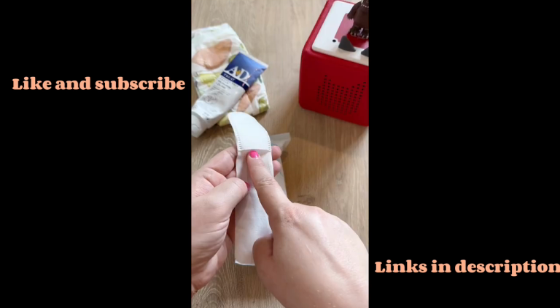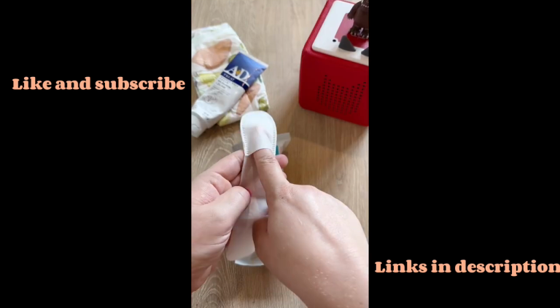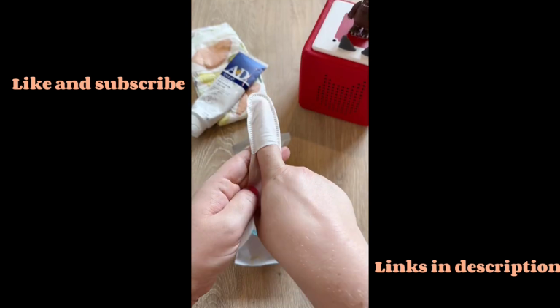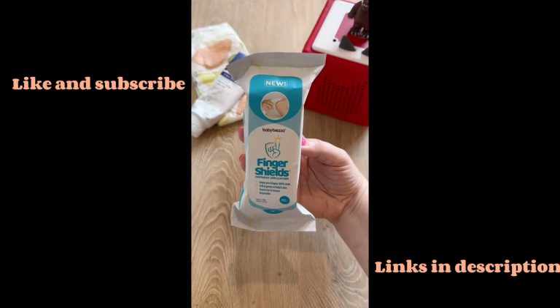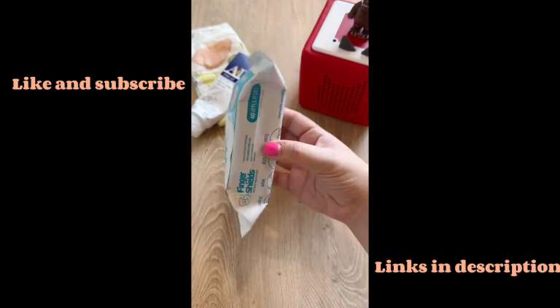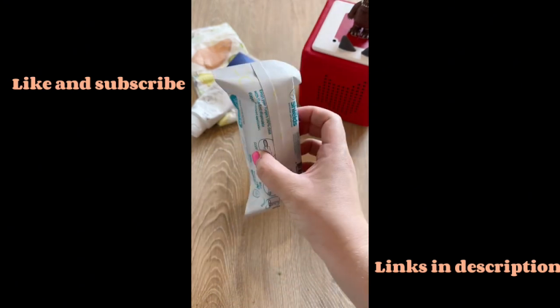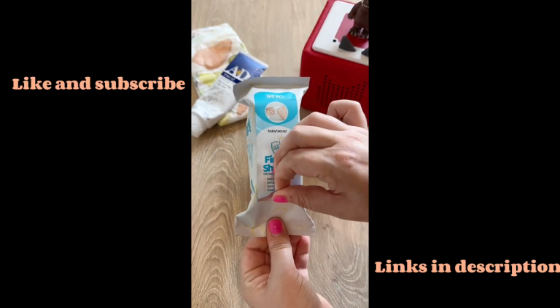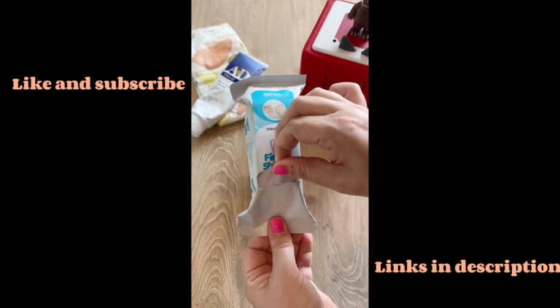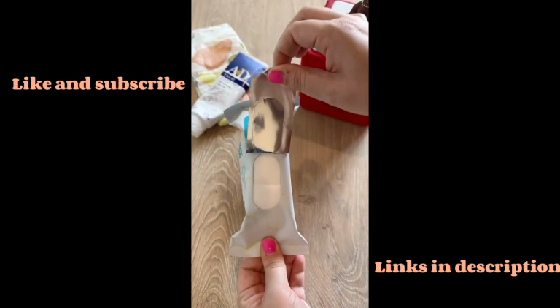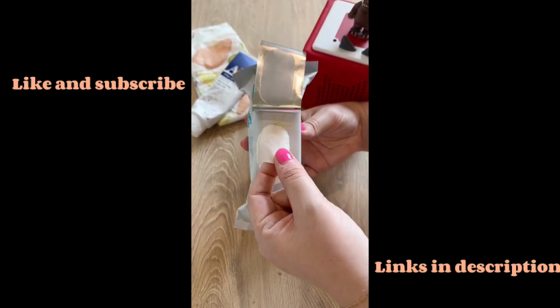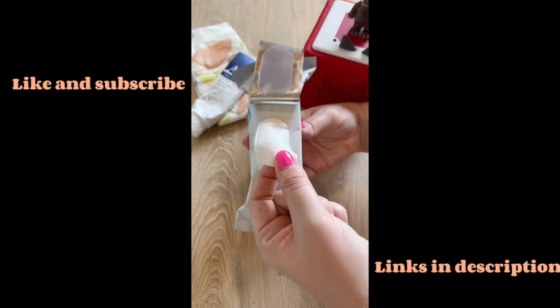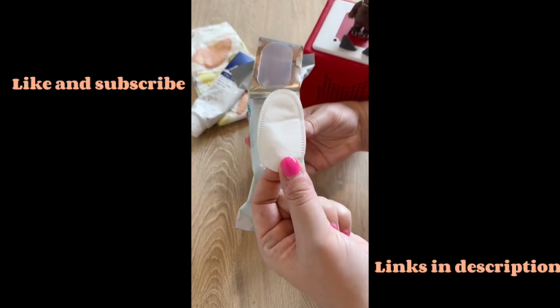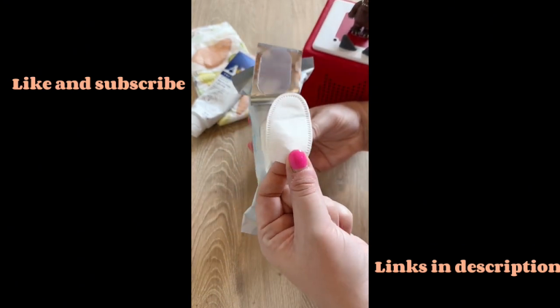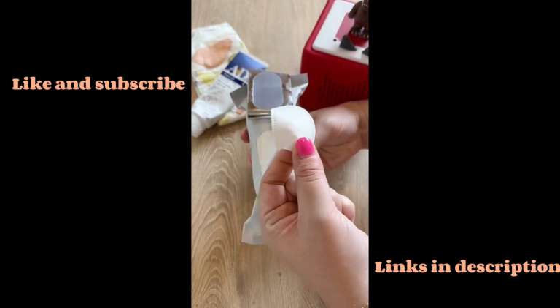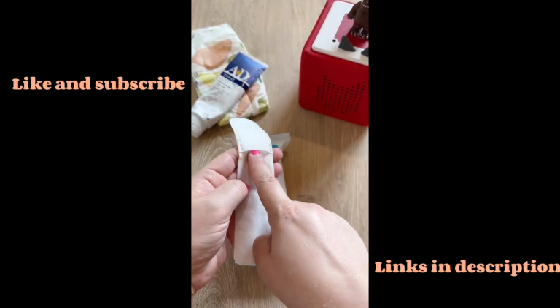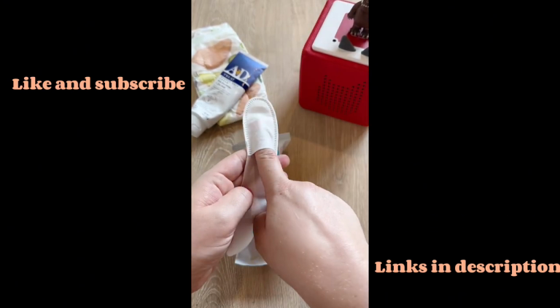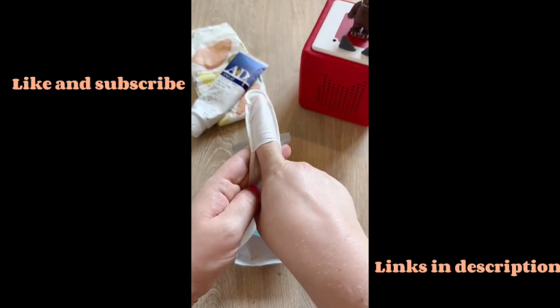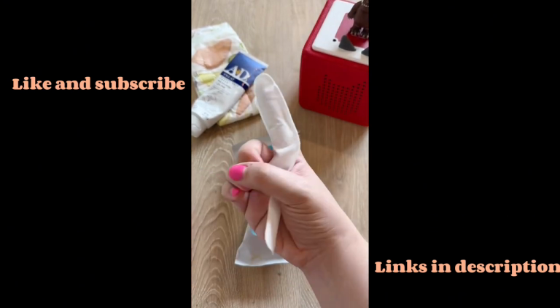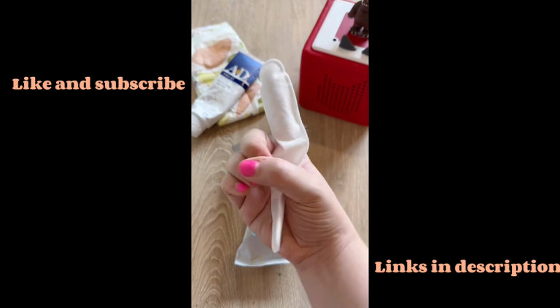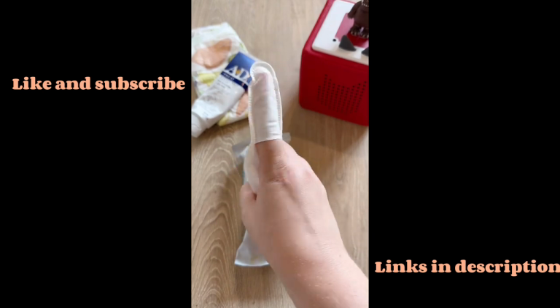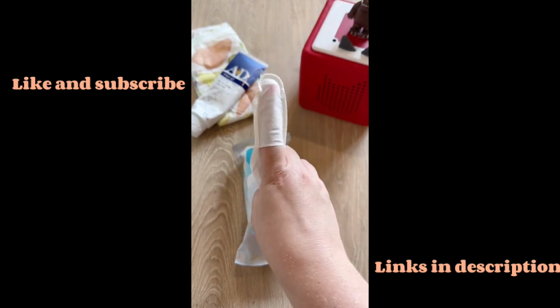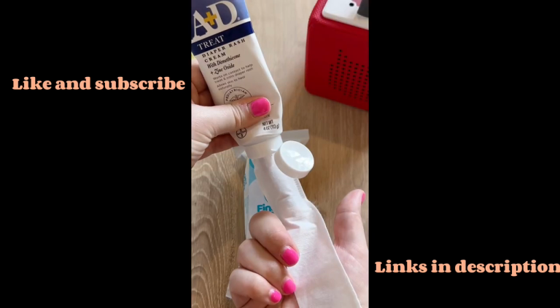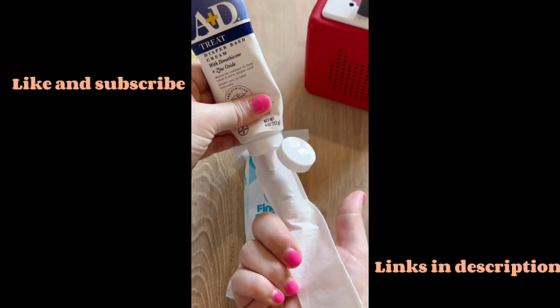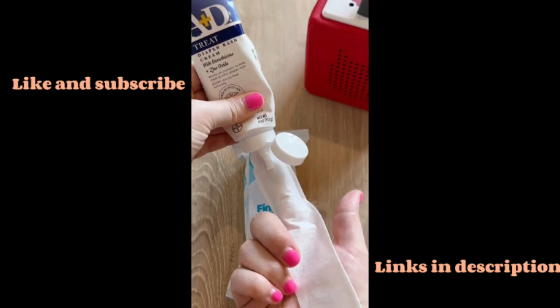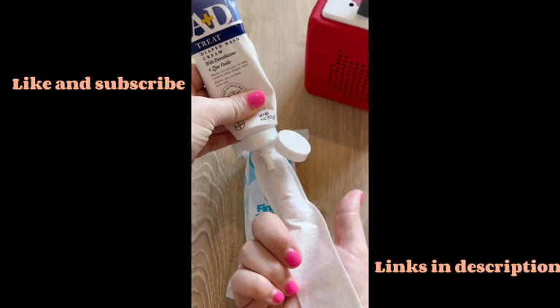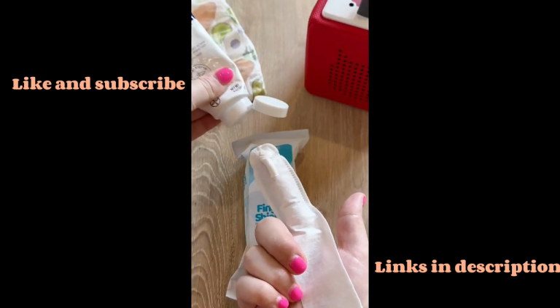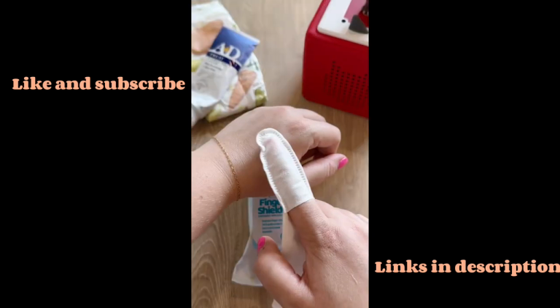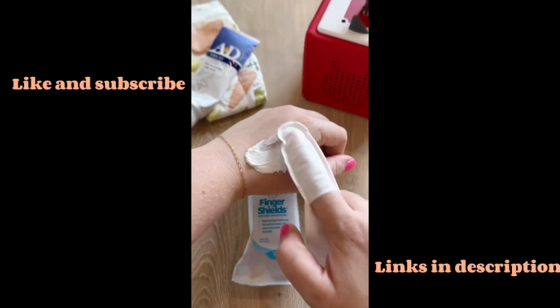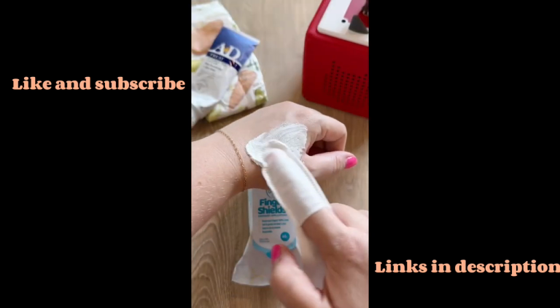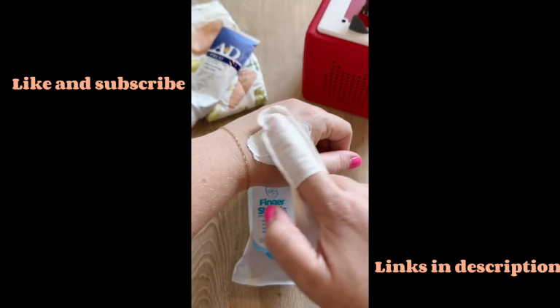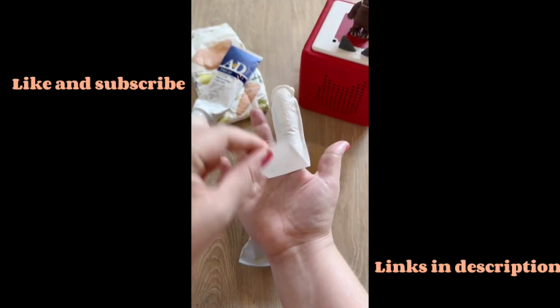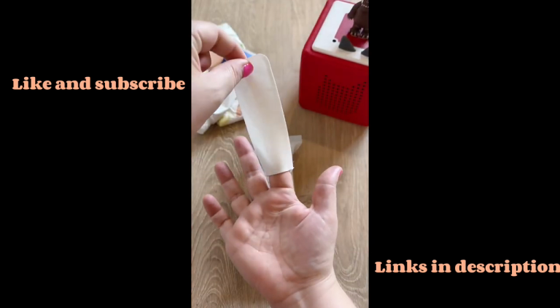These disposable finger shields are a must-have. They prevent diaper cream from making a mess and getting all over your fingers. You just slip them on, lather up the bum, and then simply throw it away when you're finished.